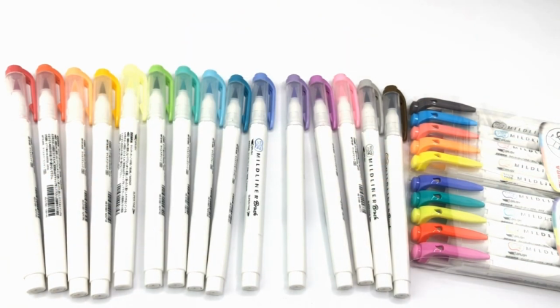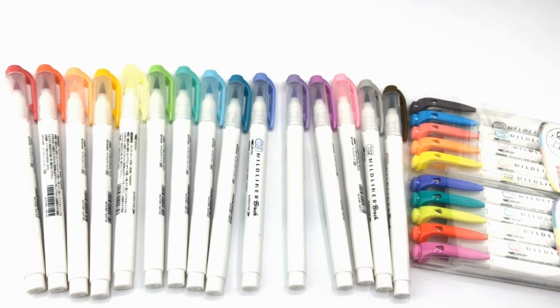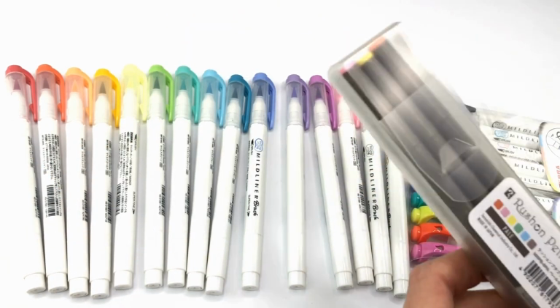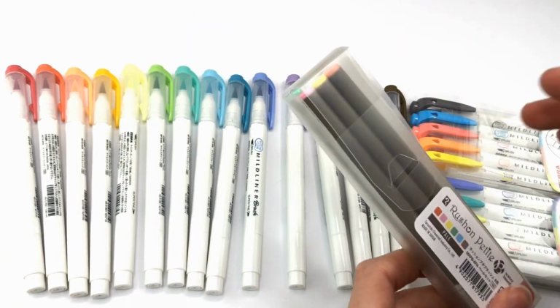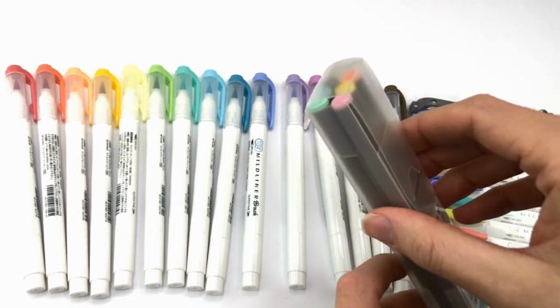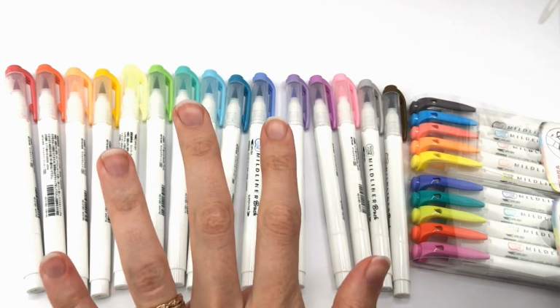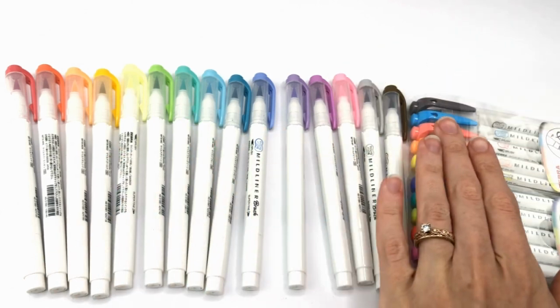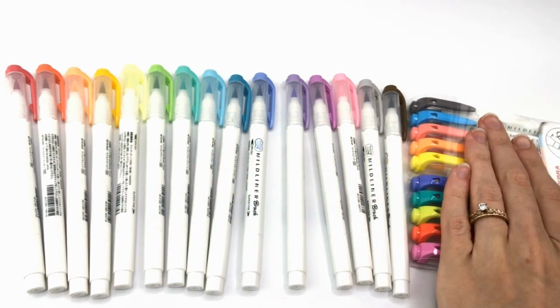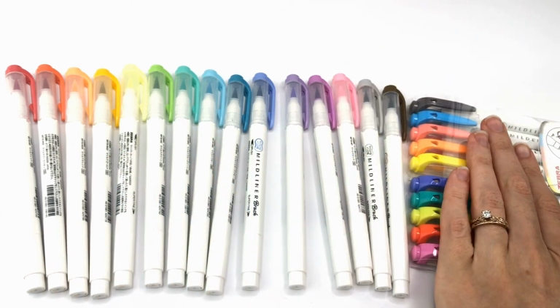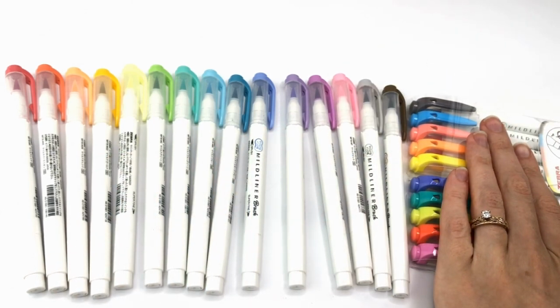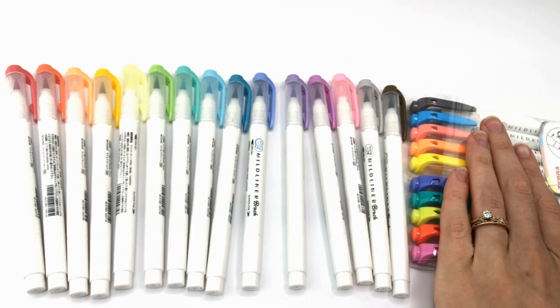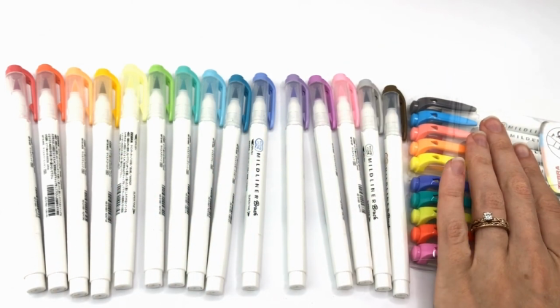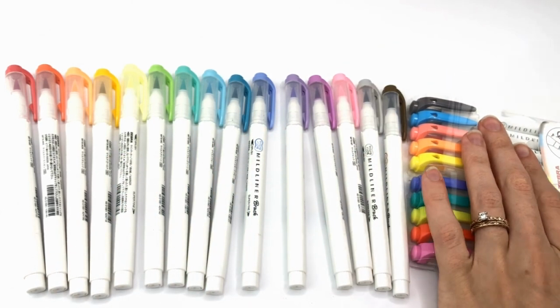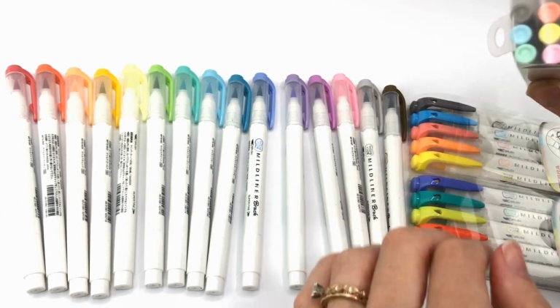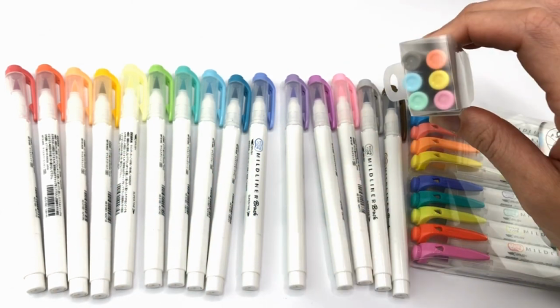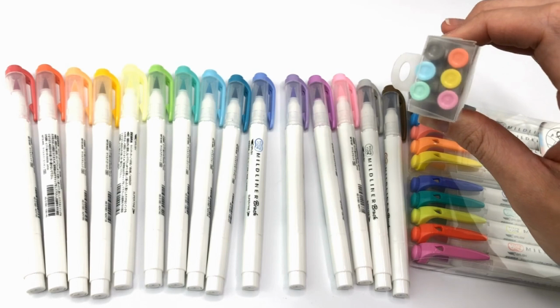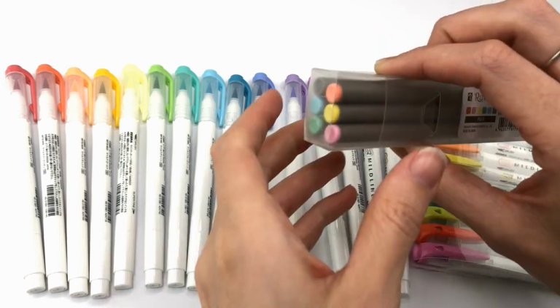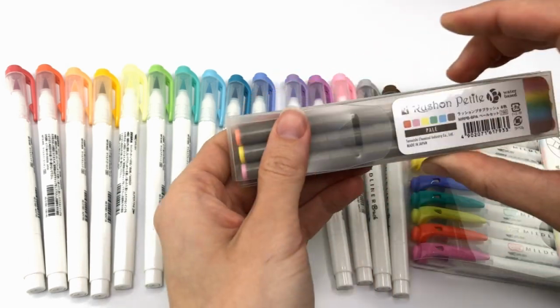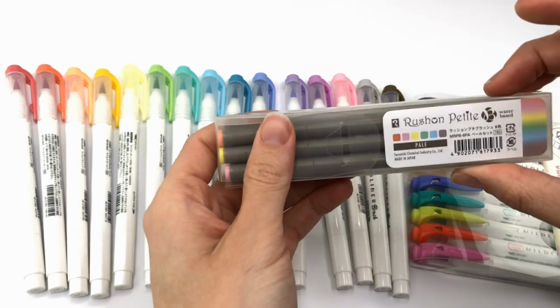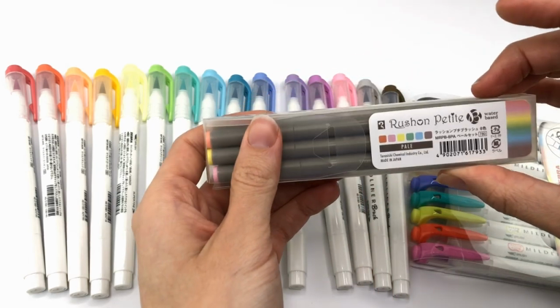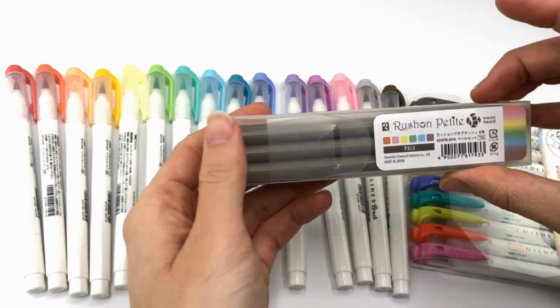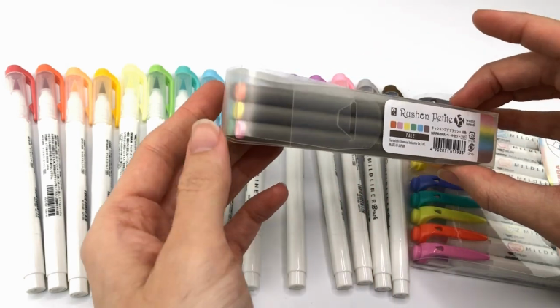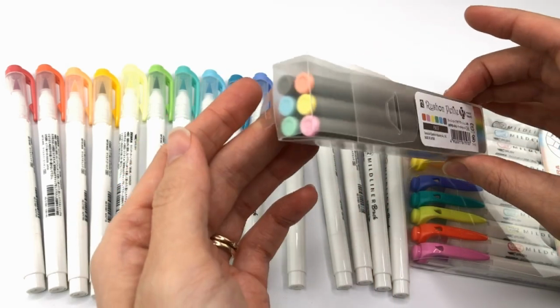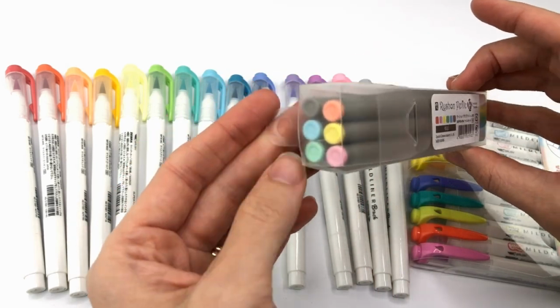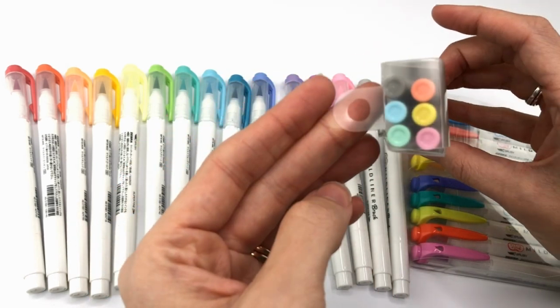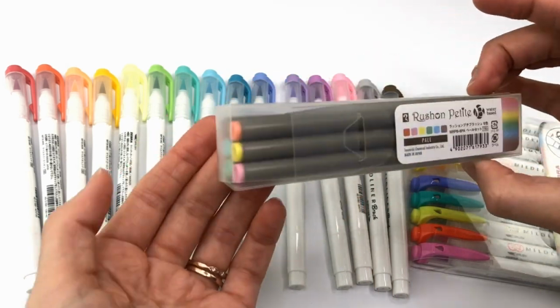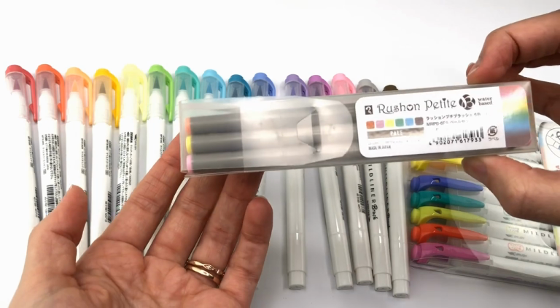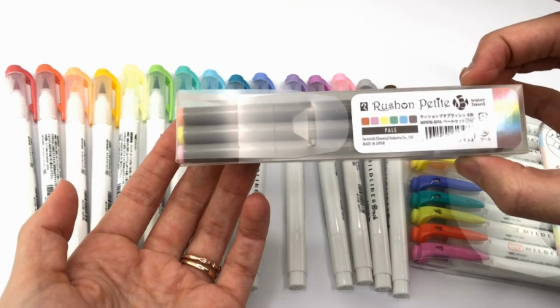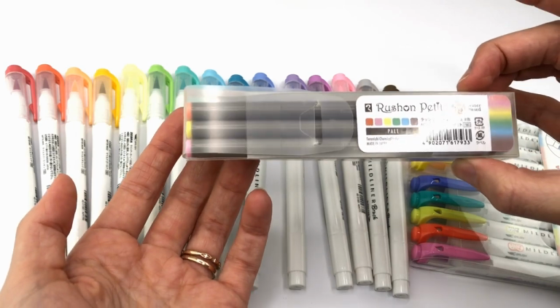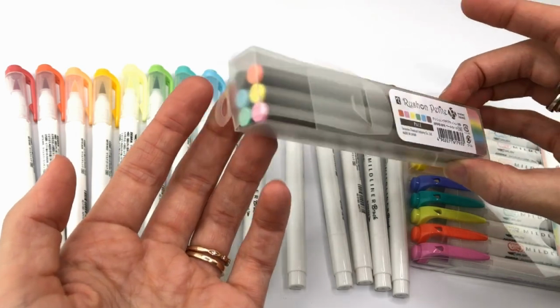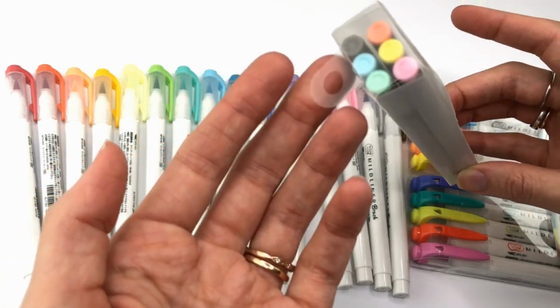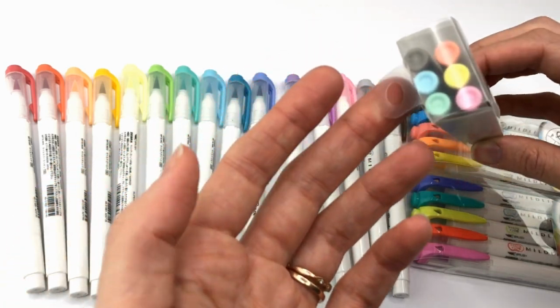I got these ones too. I bought these from Tokyo Pen Shop and to get free shipping I had to add some more. These are the ones that I got. I mean, have you seen these before? I never had. So let's see if they're any good.